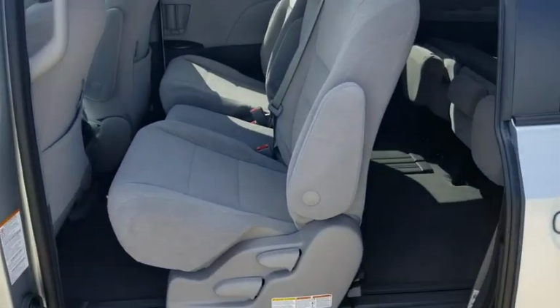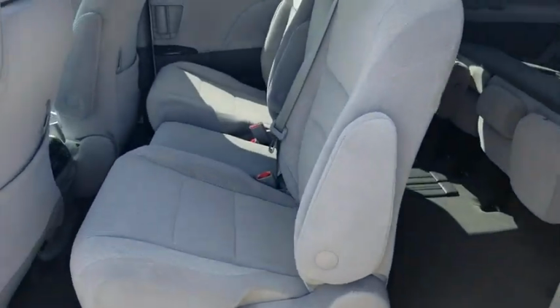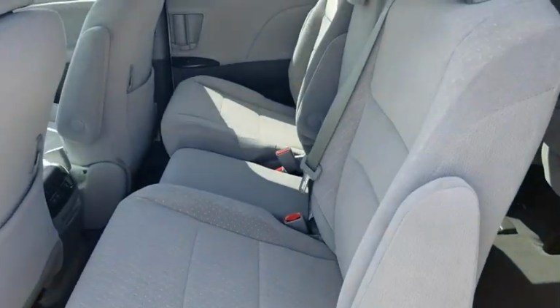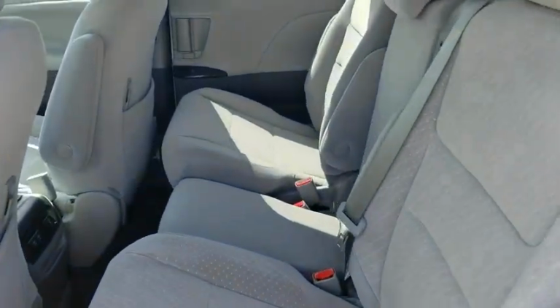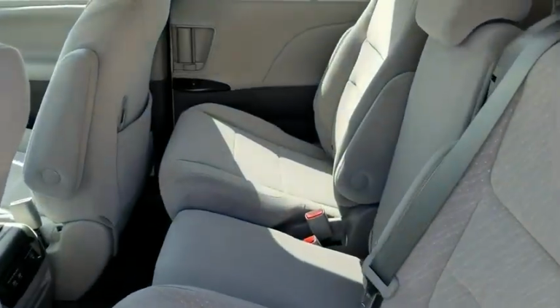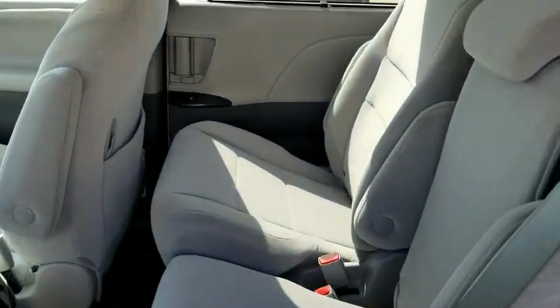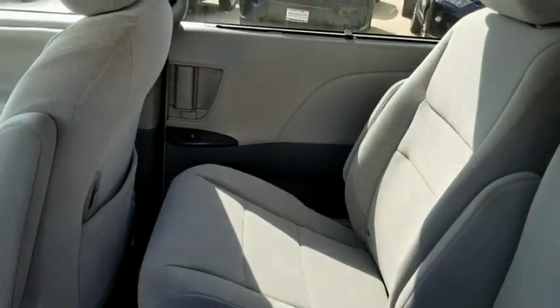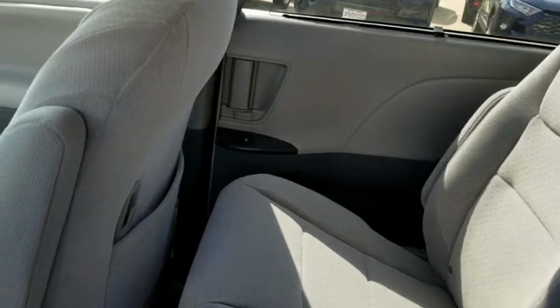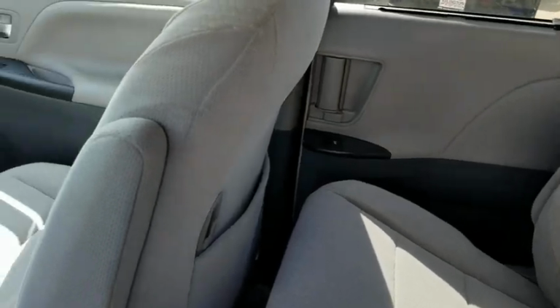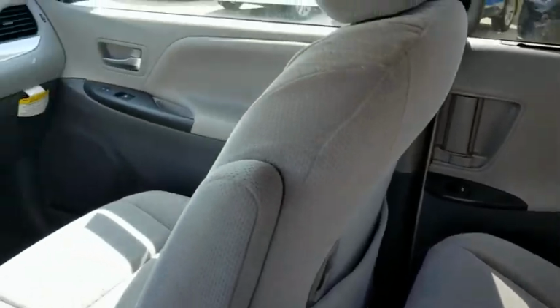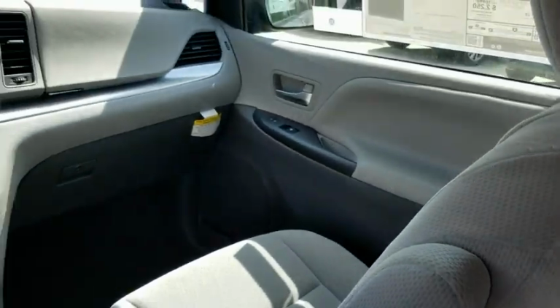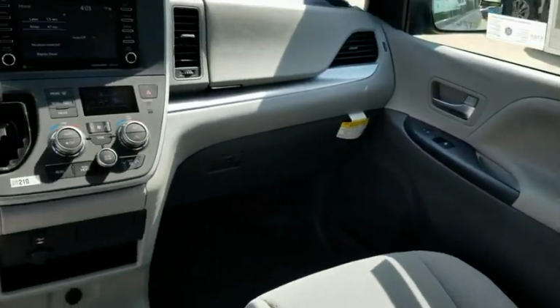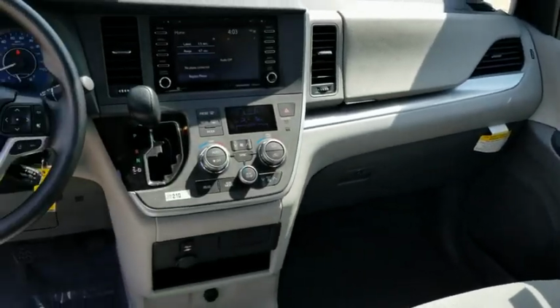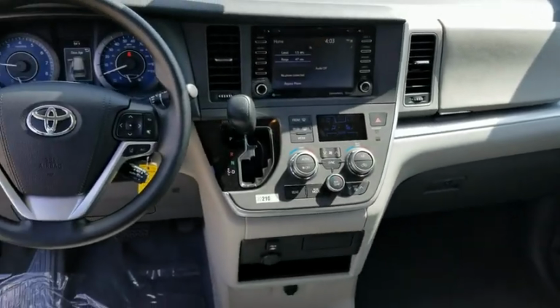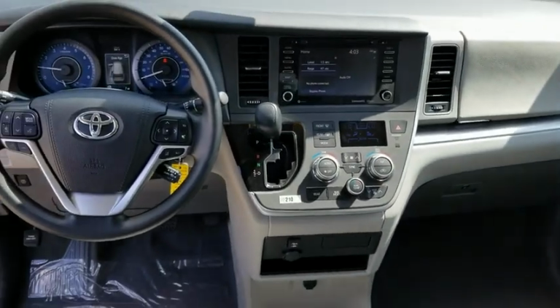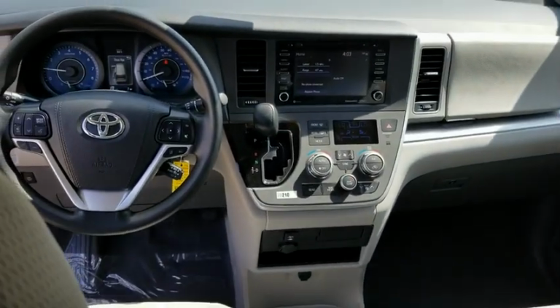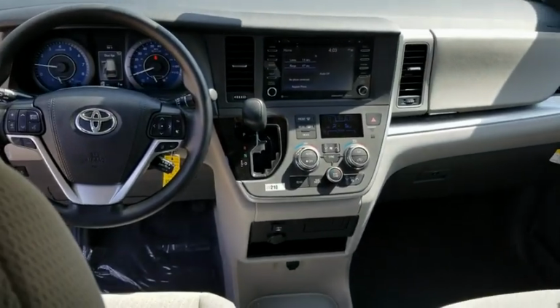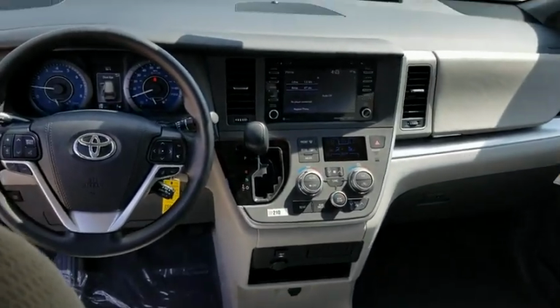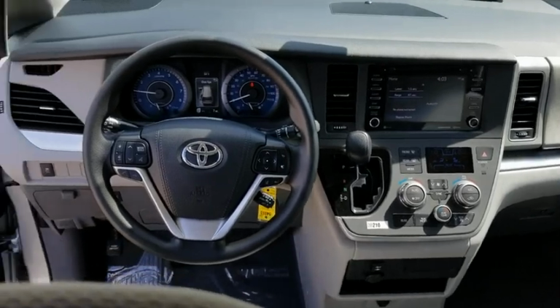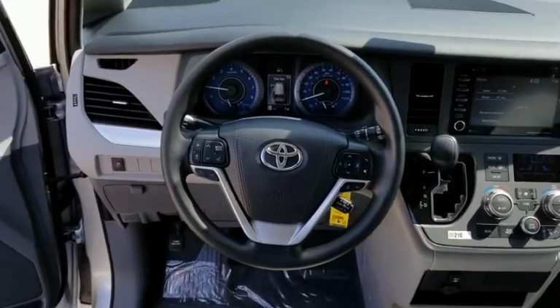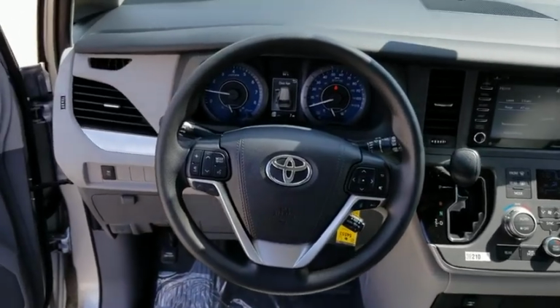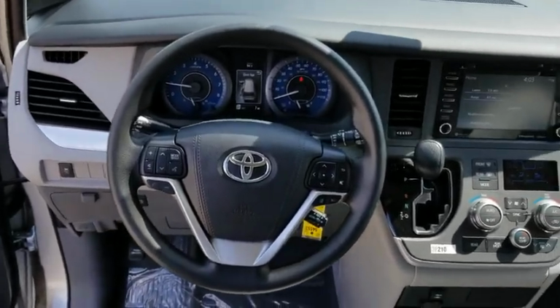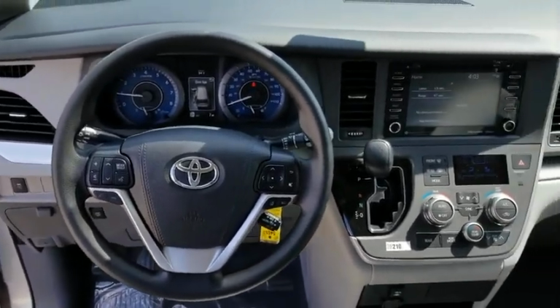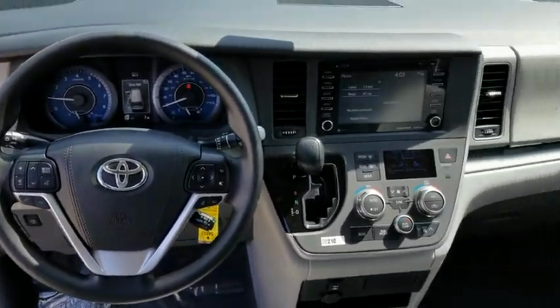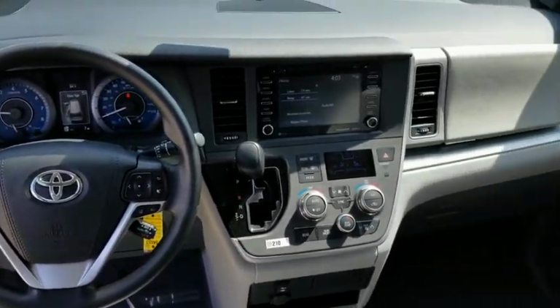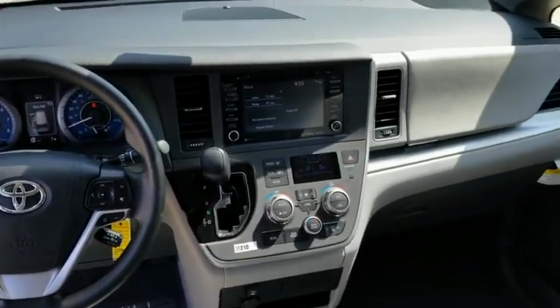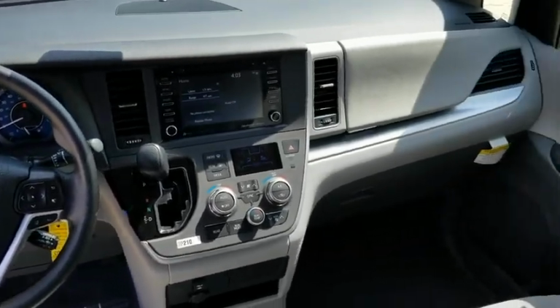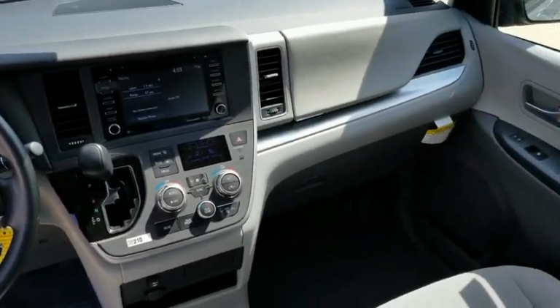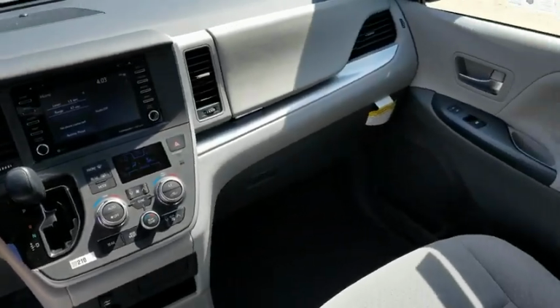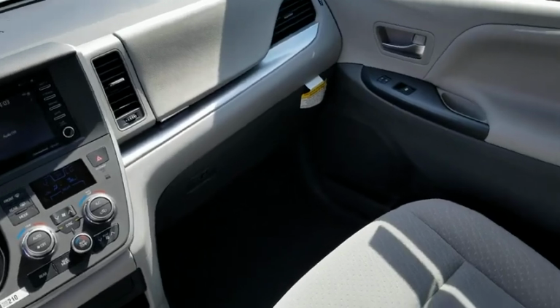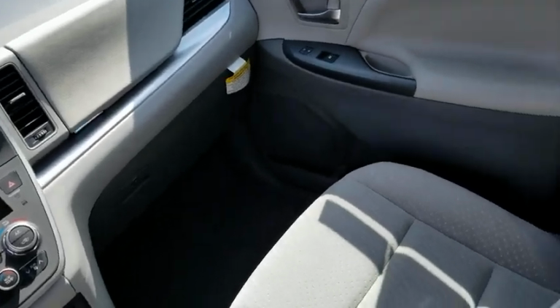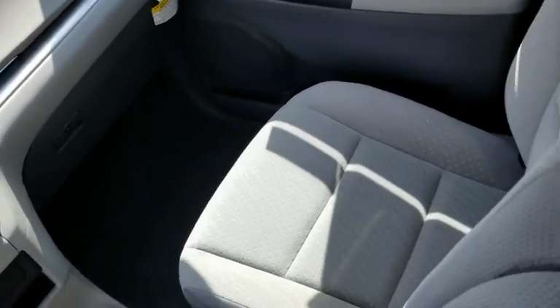Four-wheel disc brakes, auto-dimming rear-view mirror, front-wheel drive, universal garage door opener, climate control, AM-FM stereo radio, rear defrost. Searching for a dependable vehicle that looks great too? You found it, so stop in today. Have a good day.